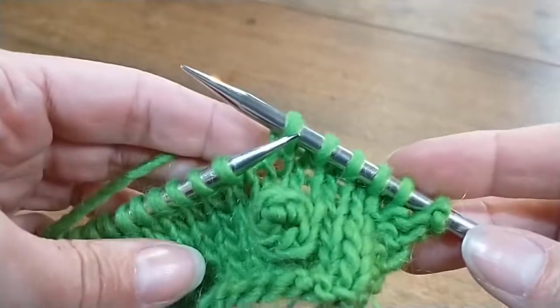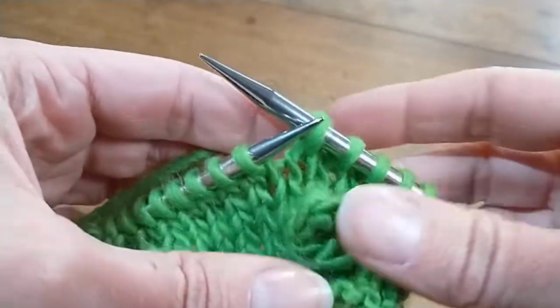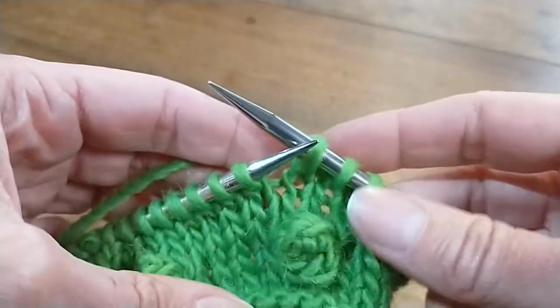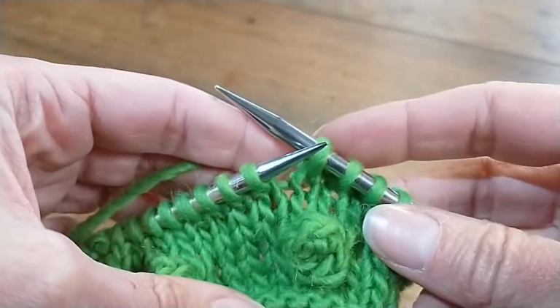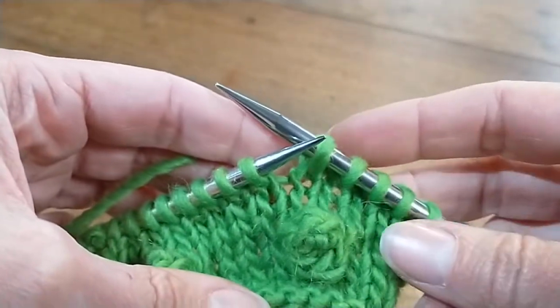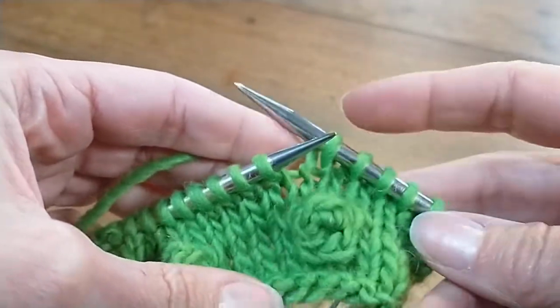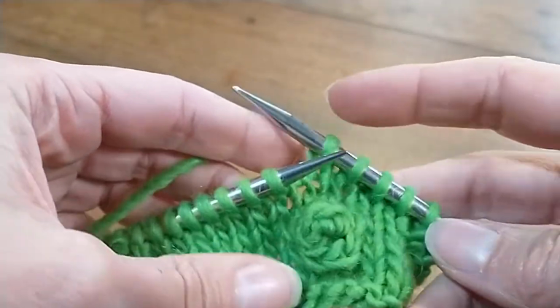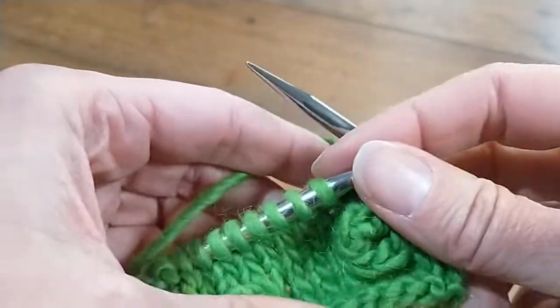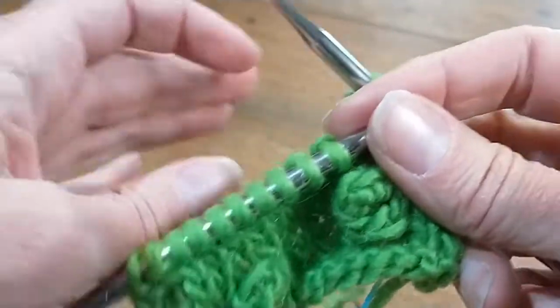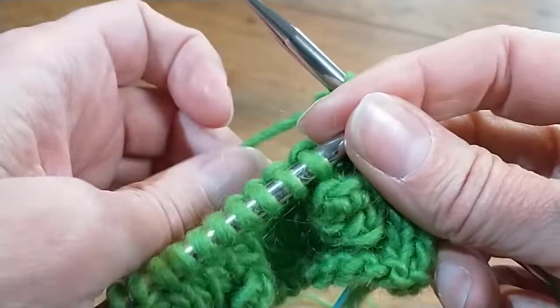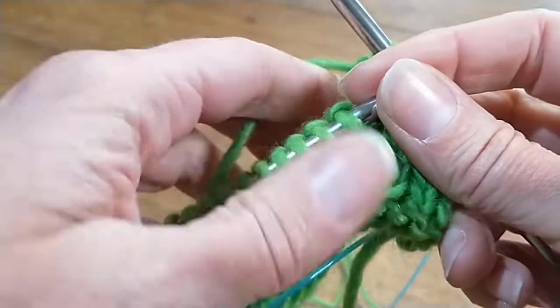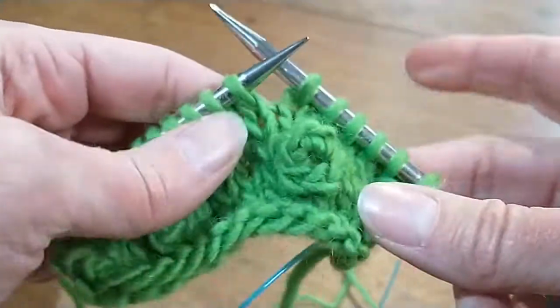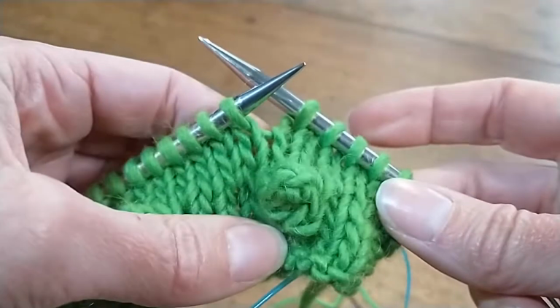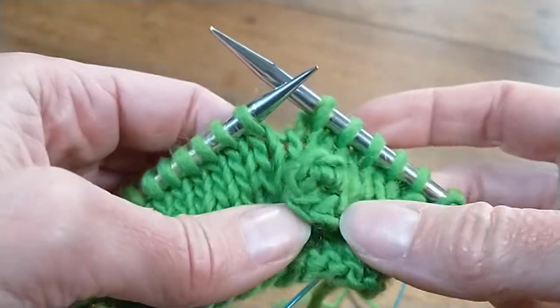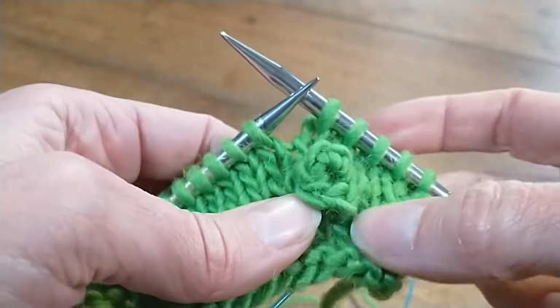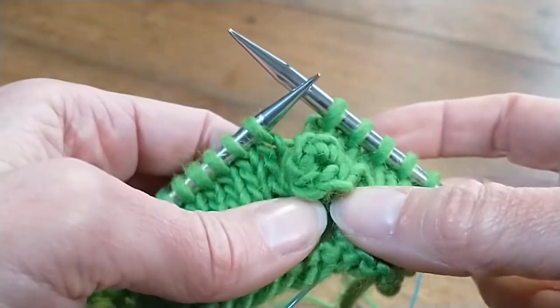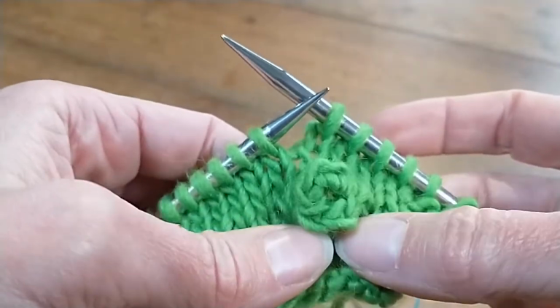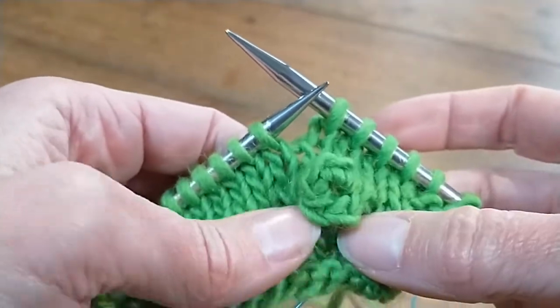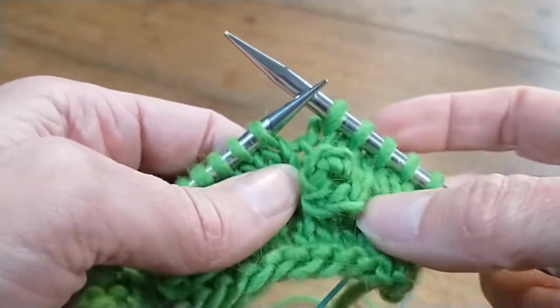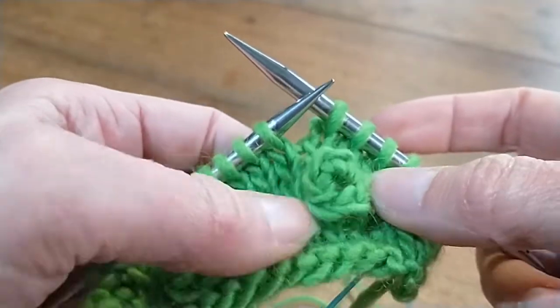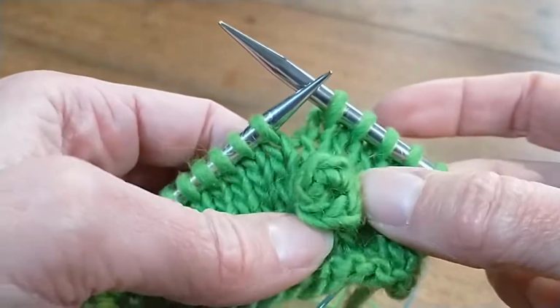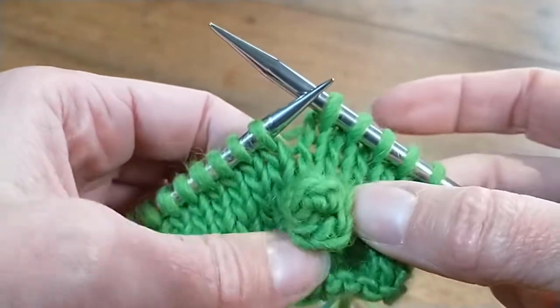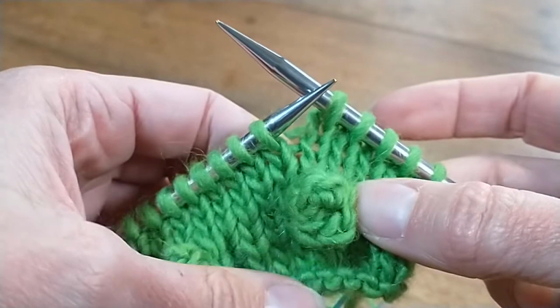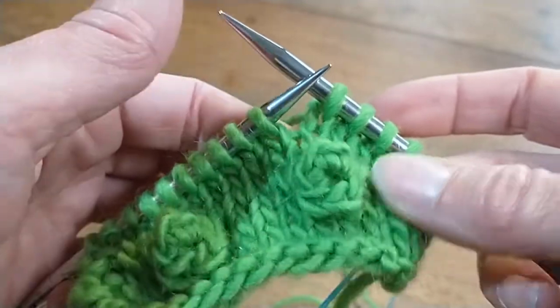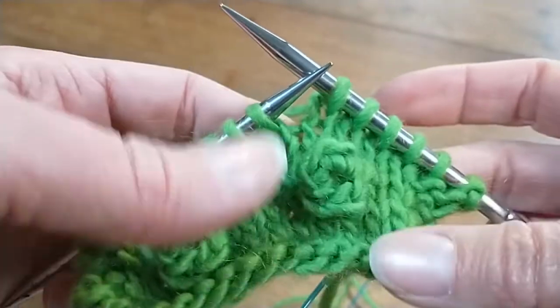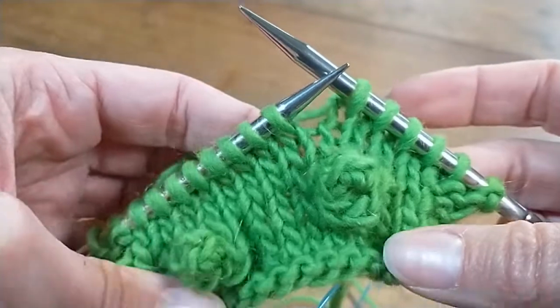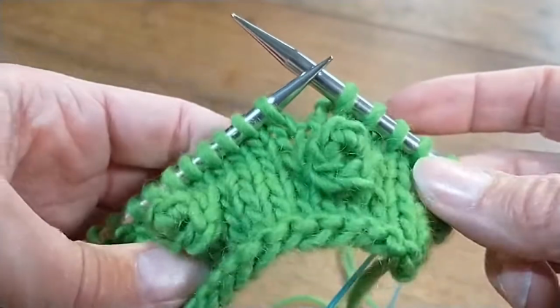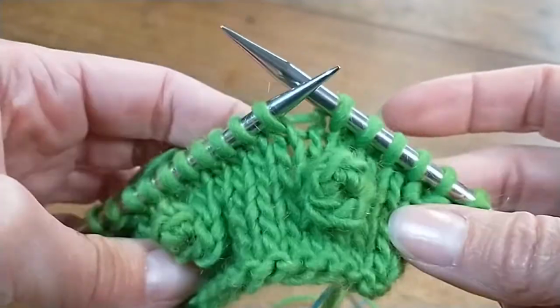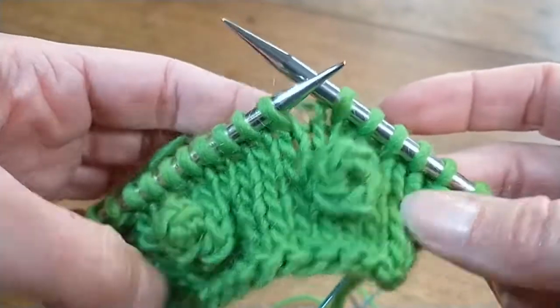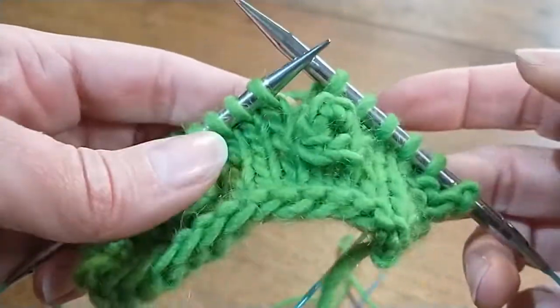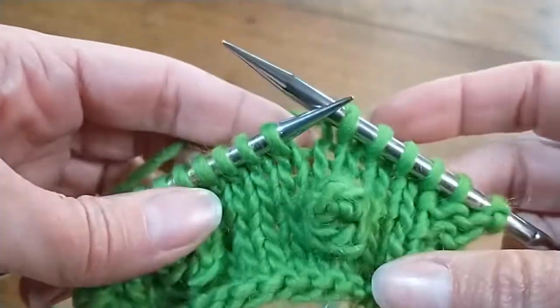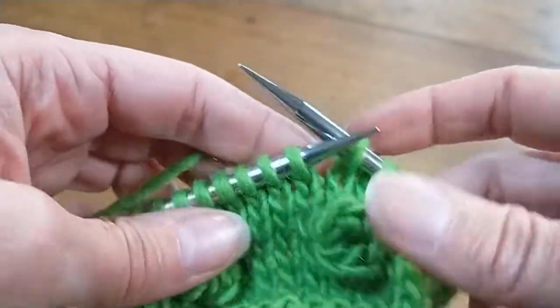Hello, this is Heather from Northwest Yarns in Bellingham, Washington, and today I'm going to teach you how to put a foundation circle or crochet into your knitting, or how to make a tentacle sucker to put in your knitting.